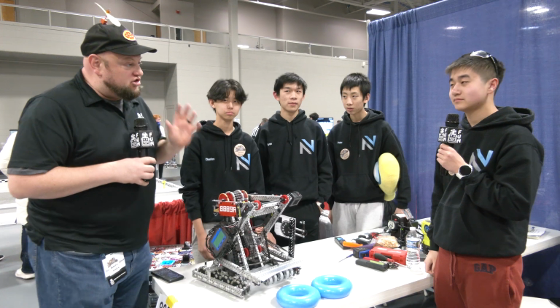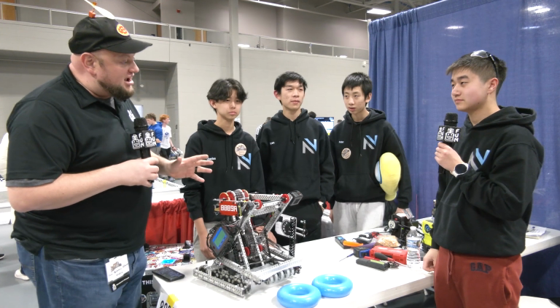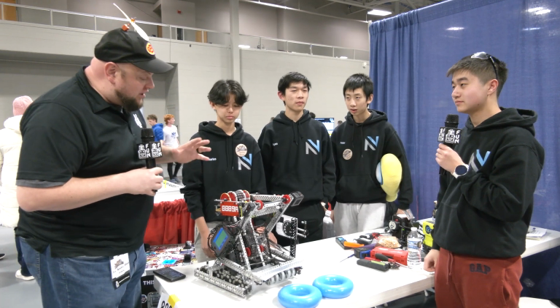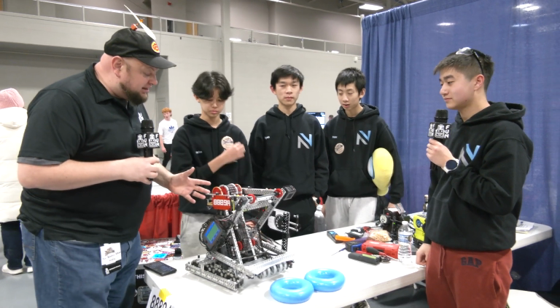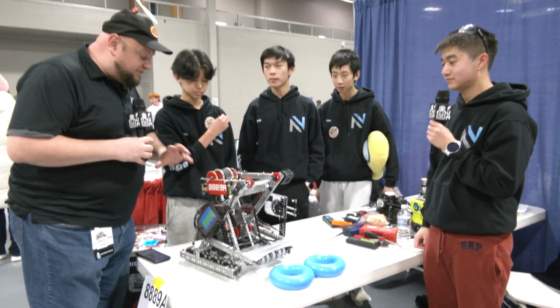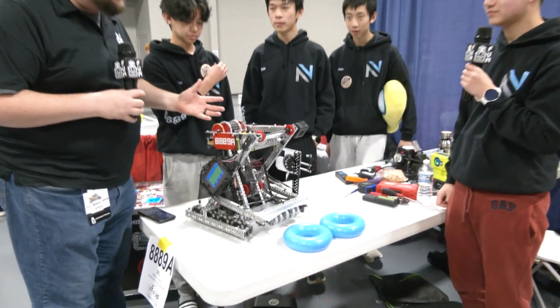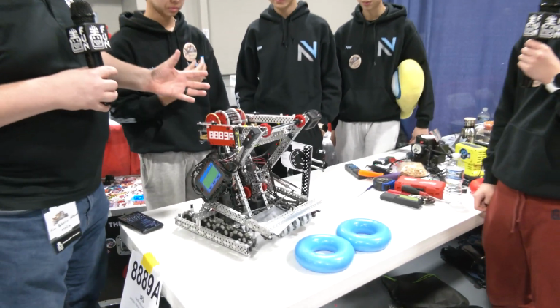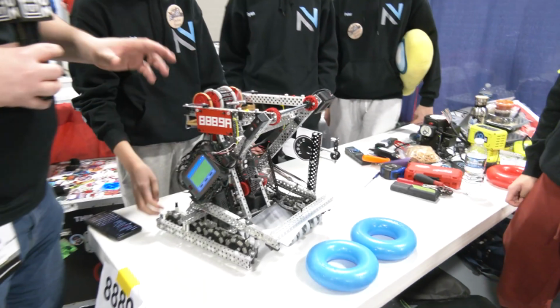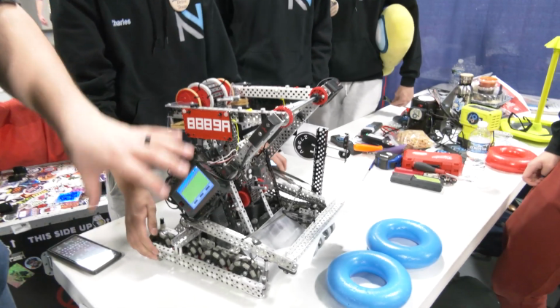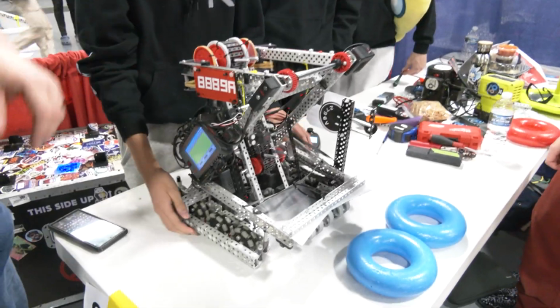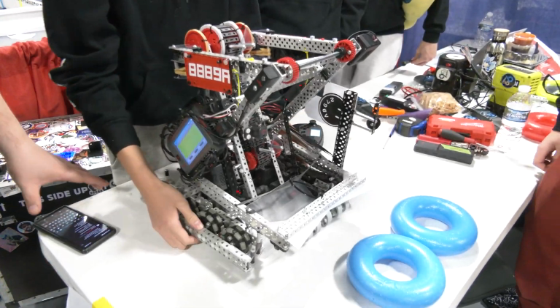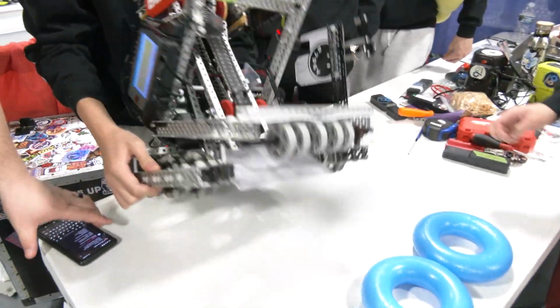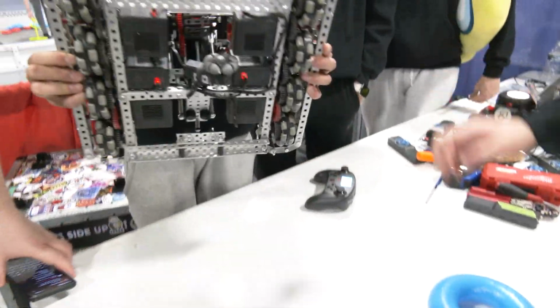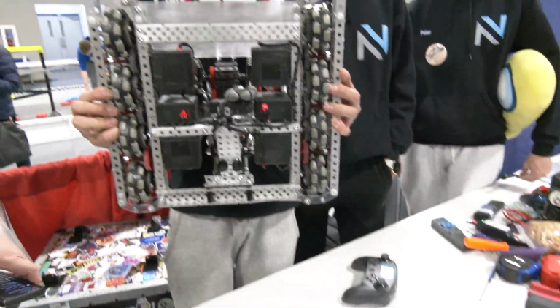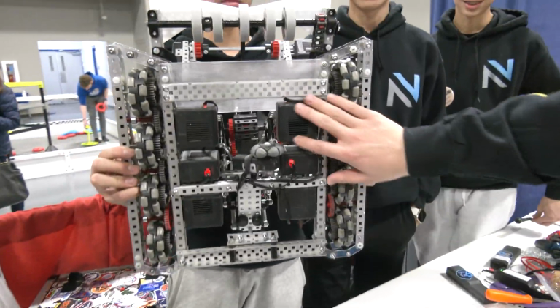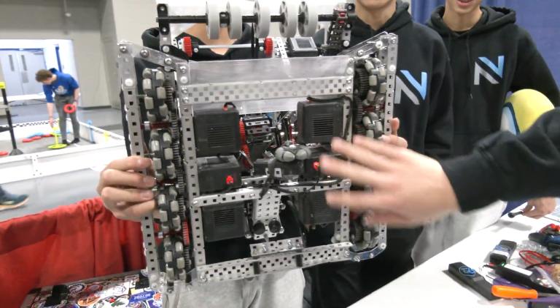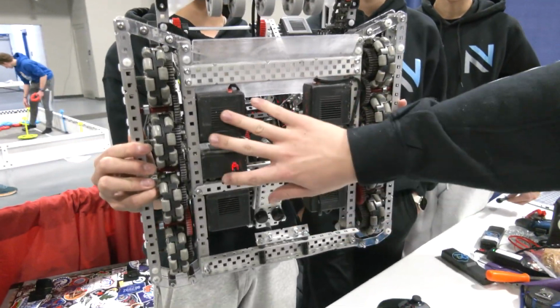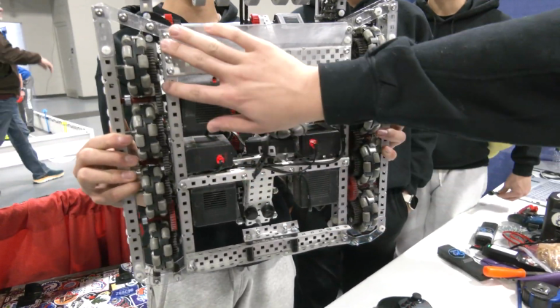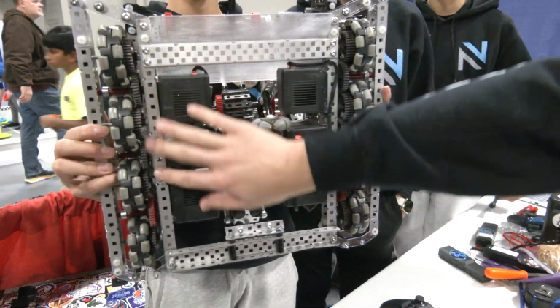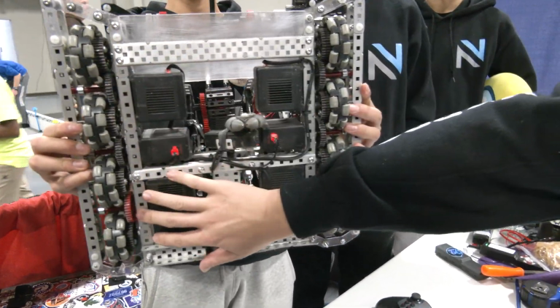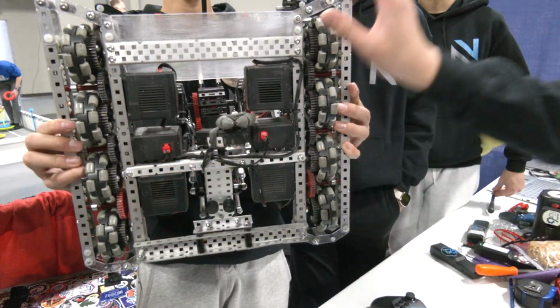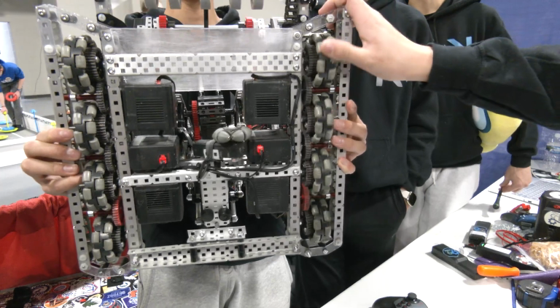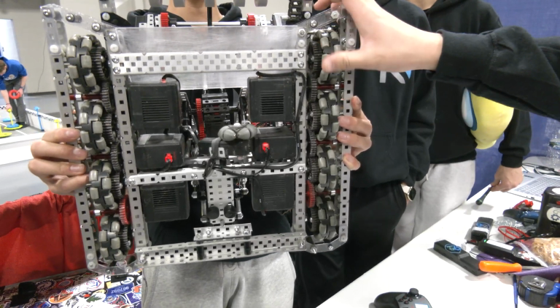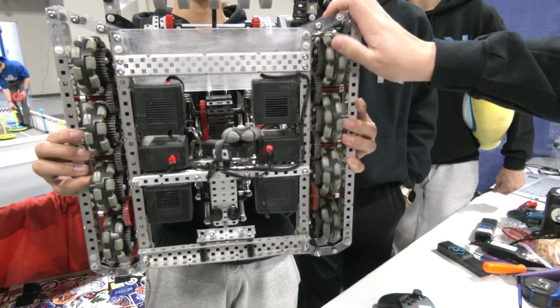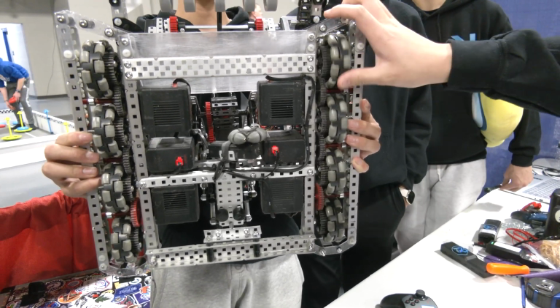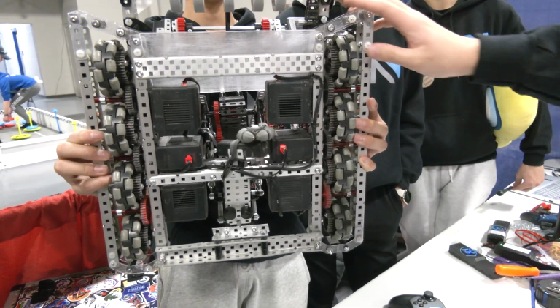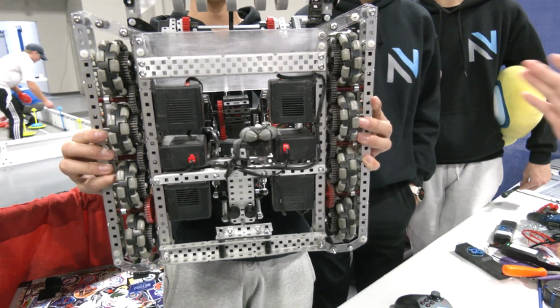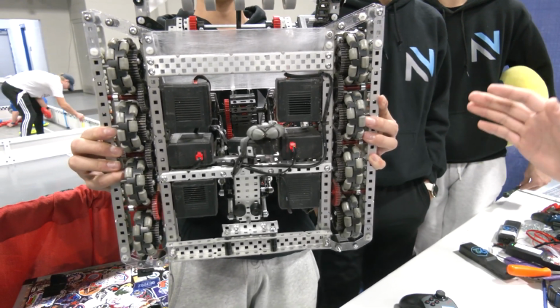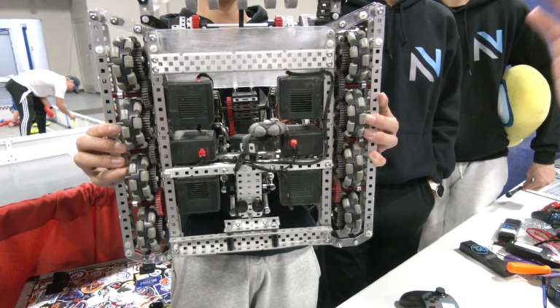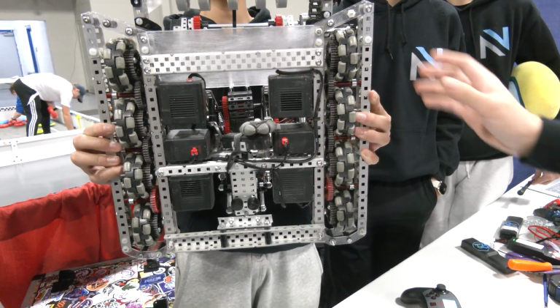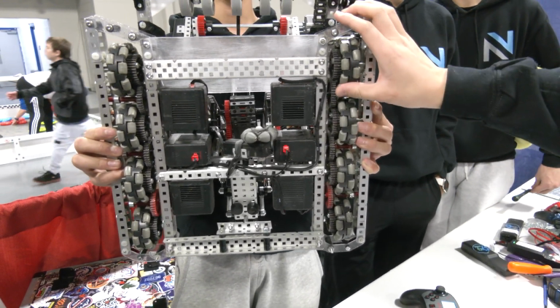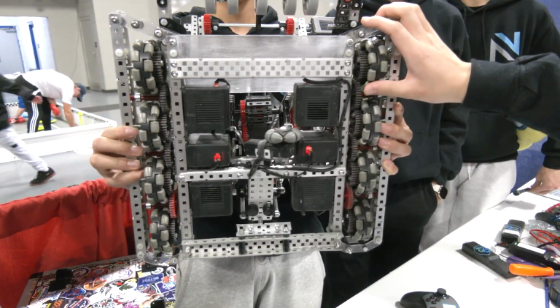Jeremy, let's talk about the drivetrain on this robot. Flip it over and tell me more about it — we'll be working our way through the intake then. So here we have a six-motor, 600 RPM drive. It's super fast, on 2.75 inch wheels. We want it to be fast so we can rush those corners.